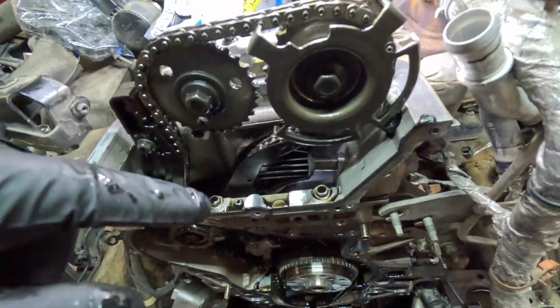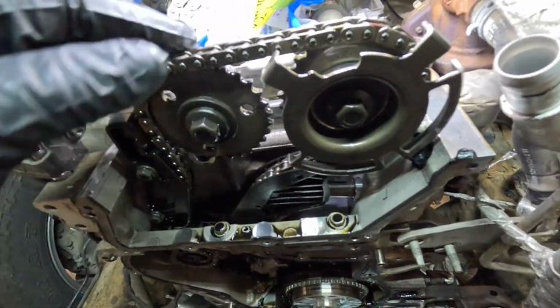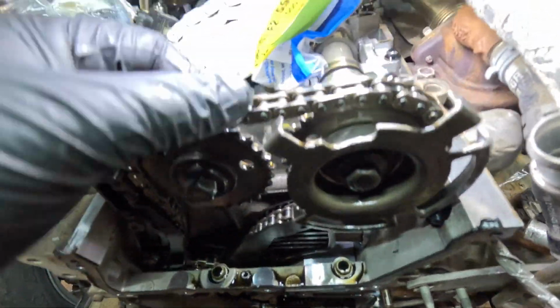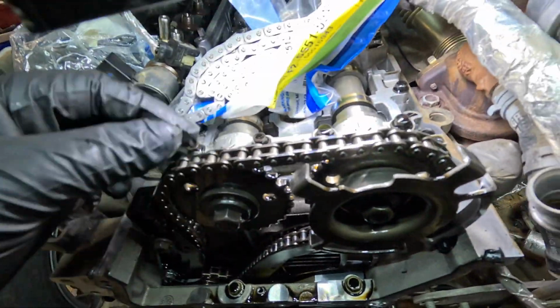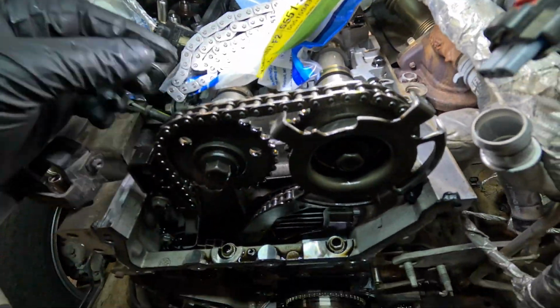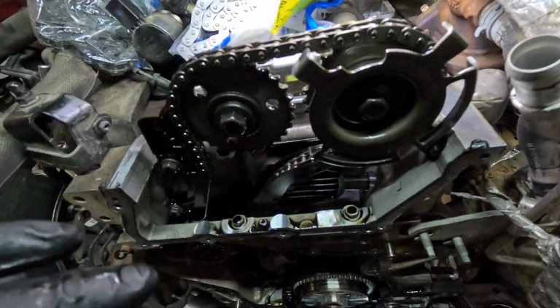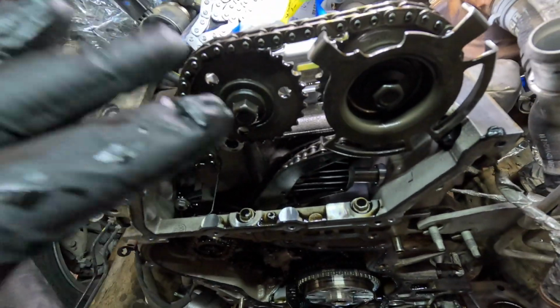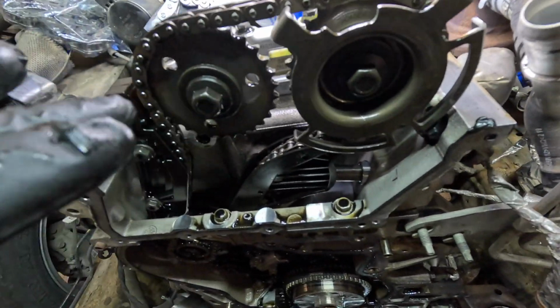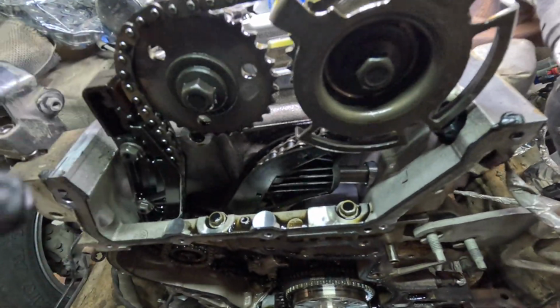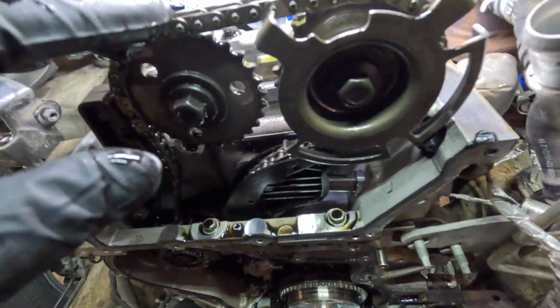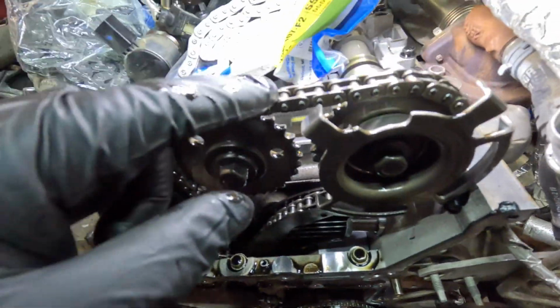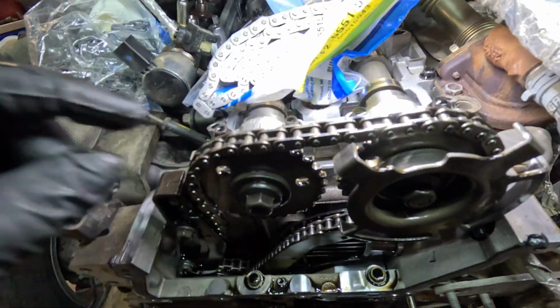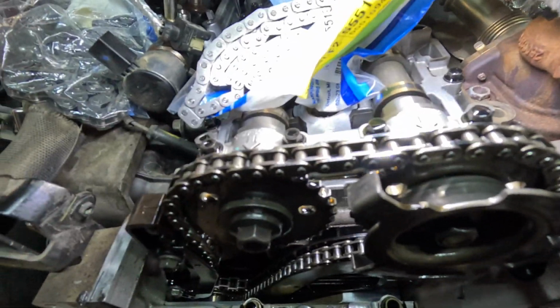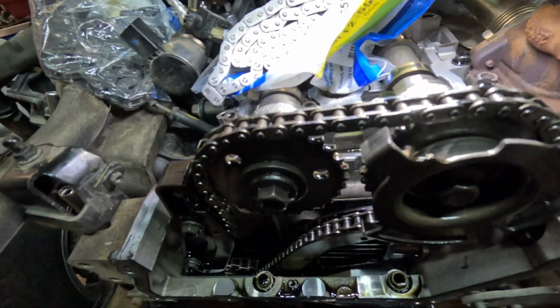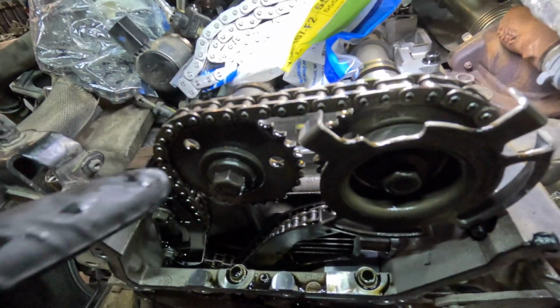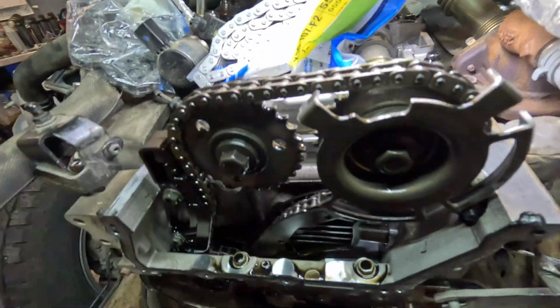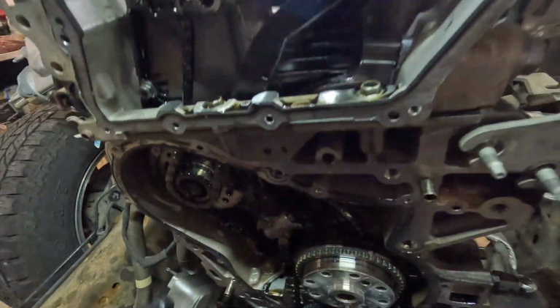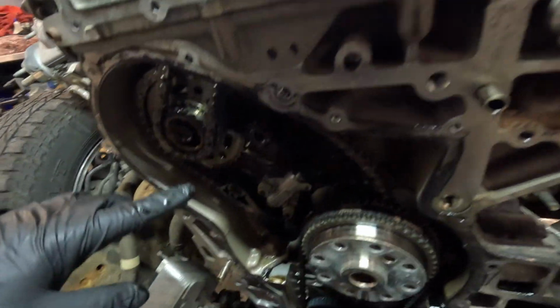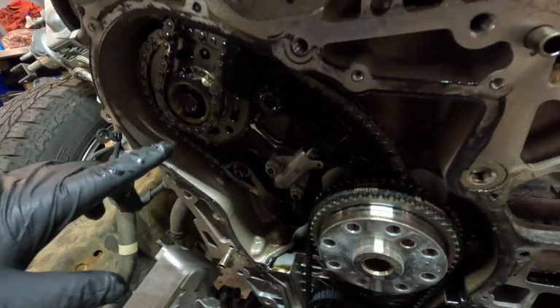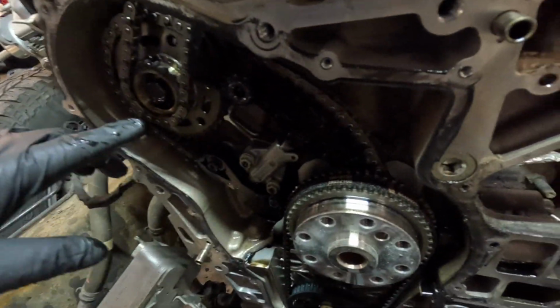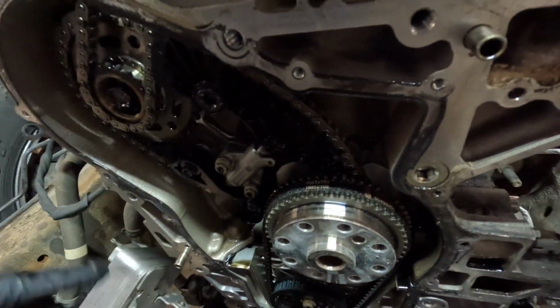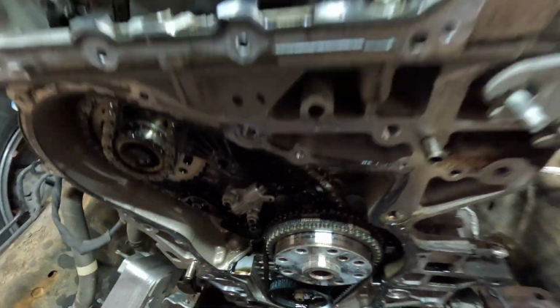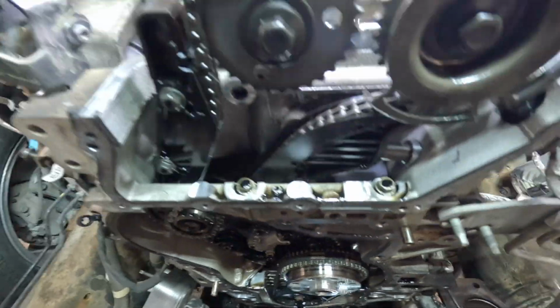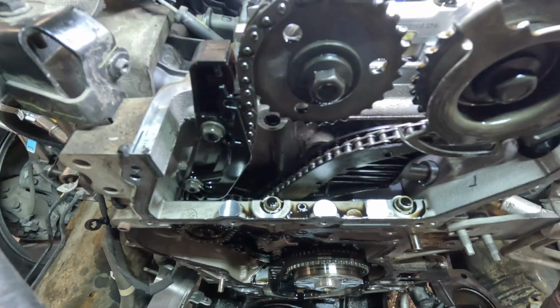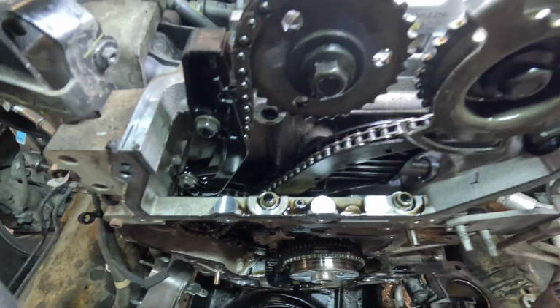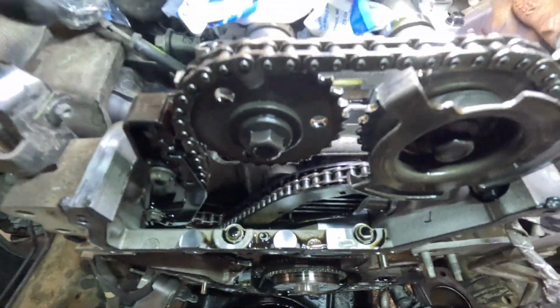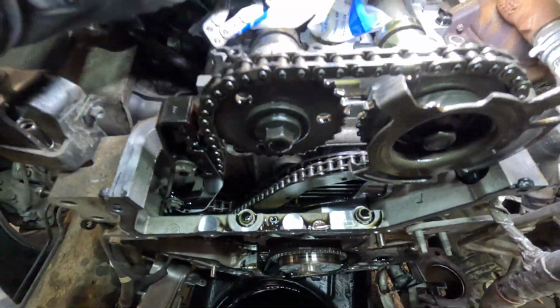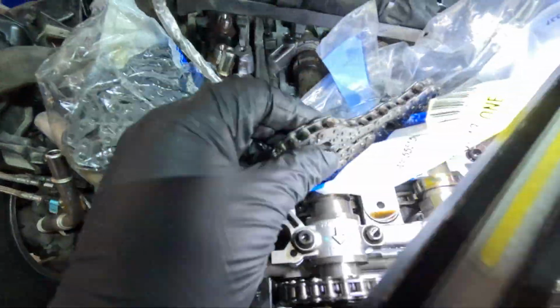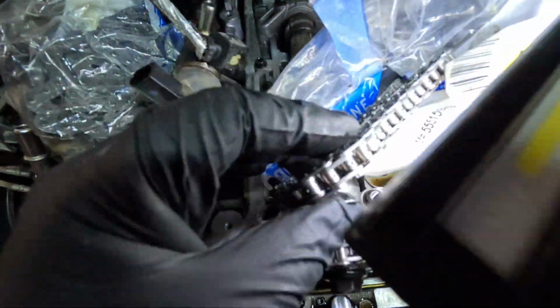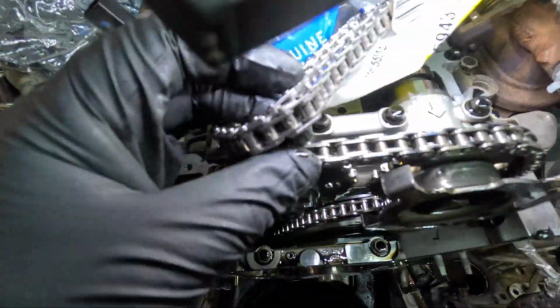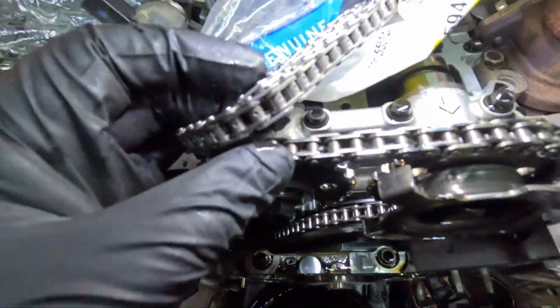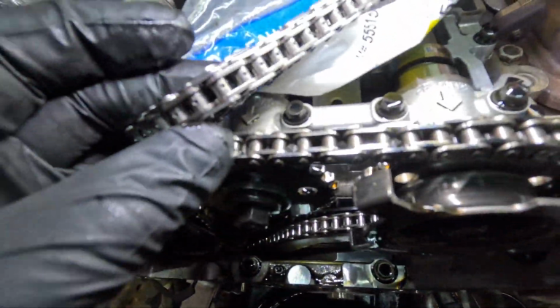The updated reluctor wheel is not in yet — we're waiting for that to arrive, which is why I haven't set up the timing chain tools. But there are a whole host of tools that need to be installed on this as well. We're going to go ahead and do all the timing chains — like I said, this is just under 100,000 miles.